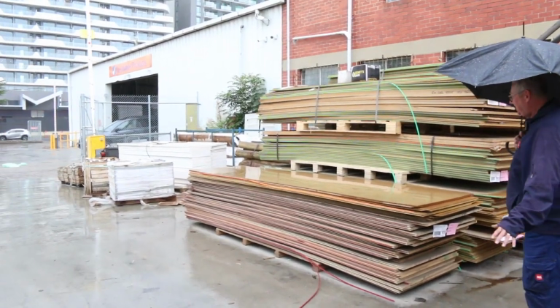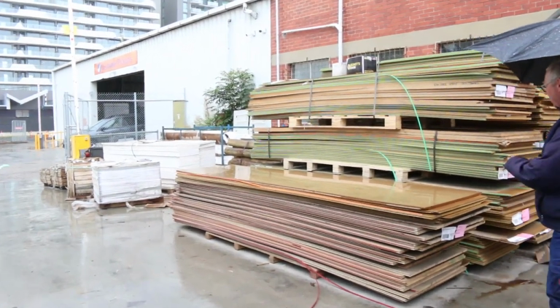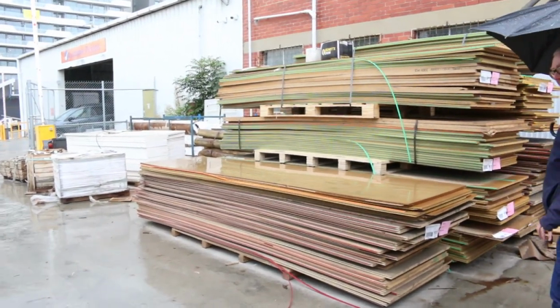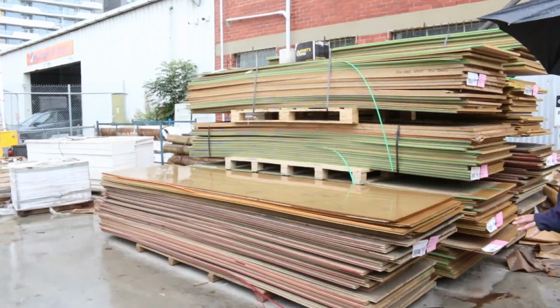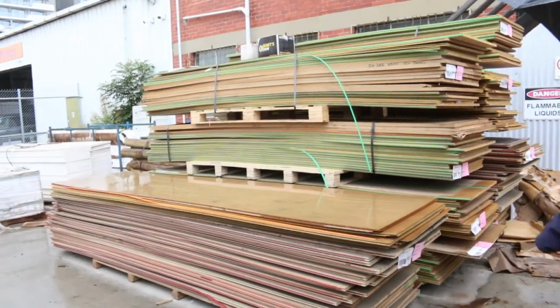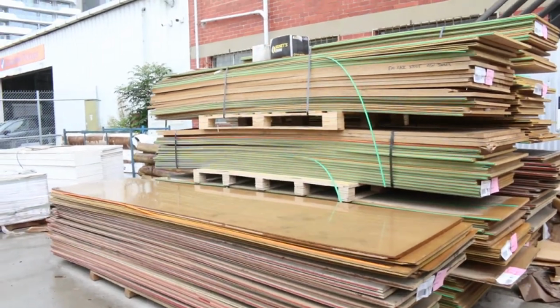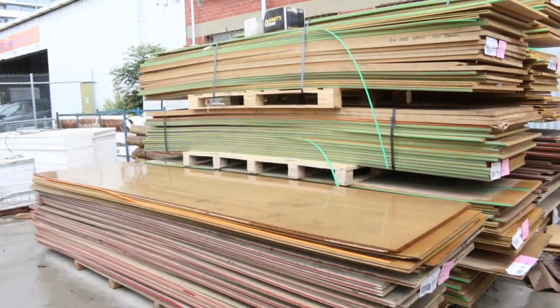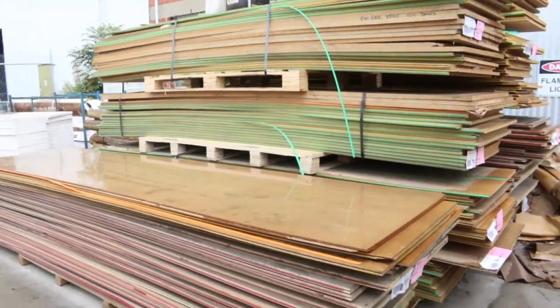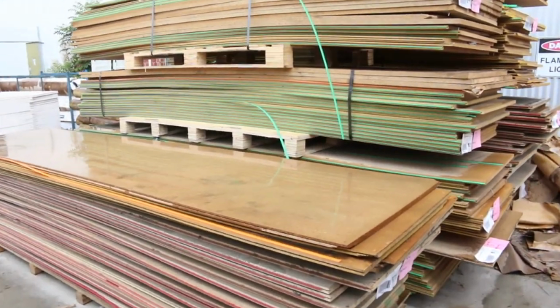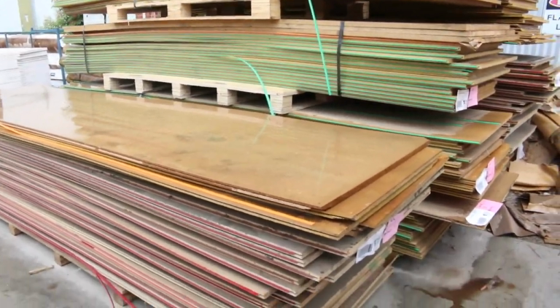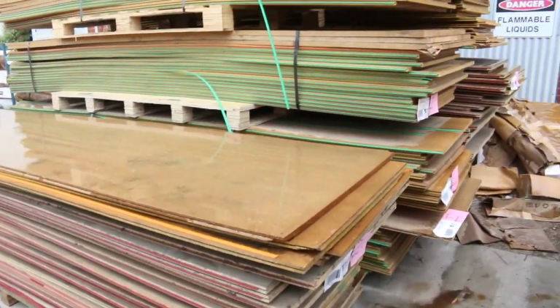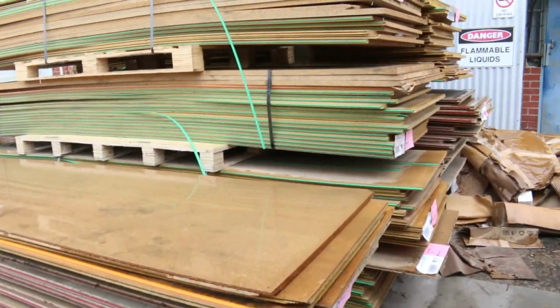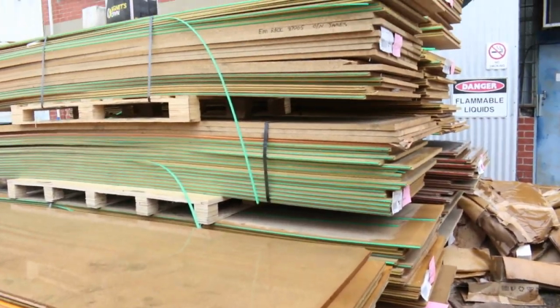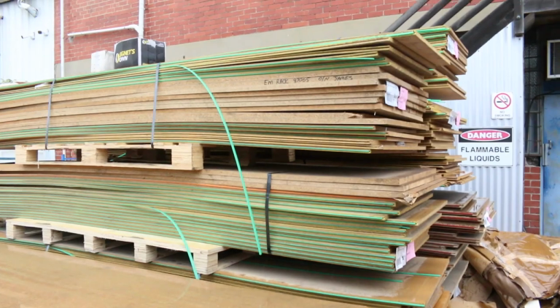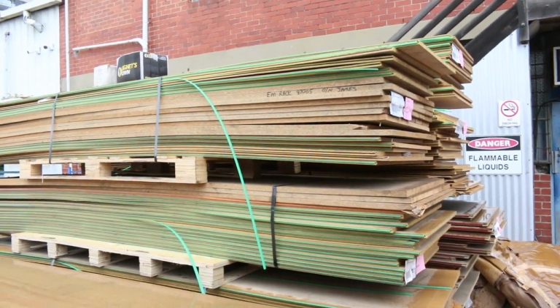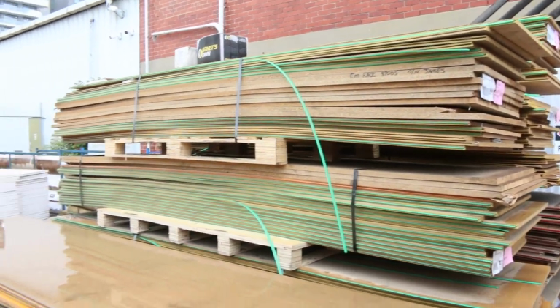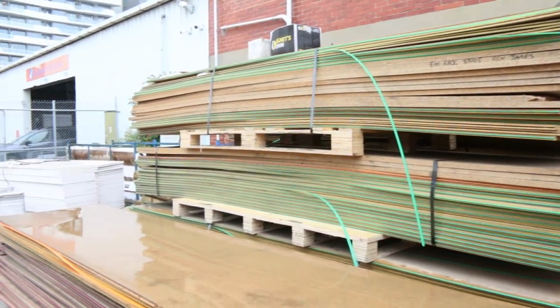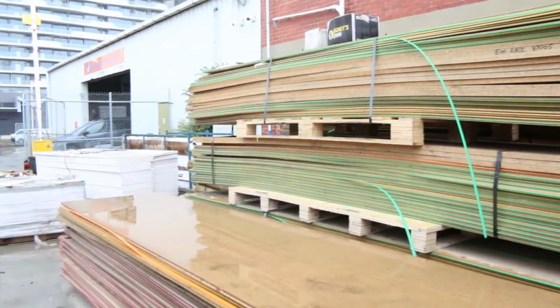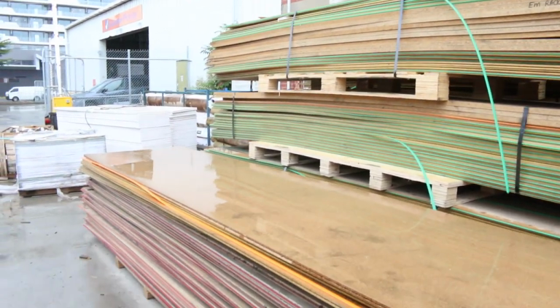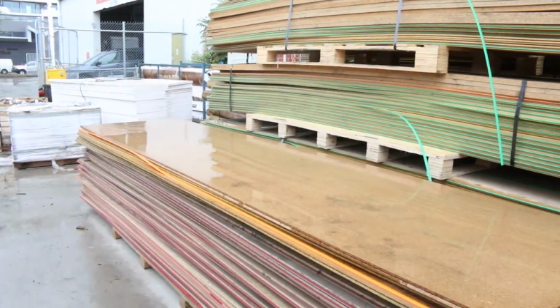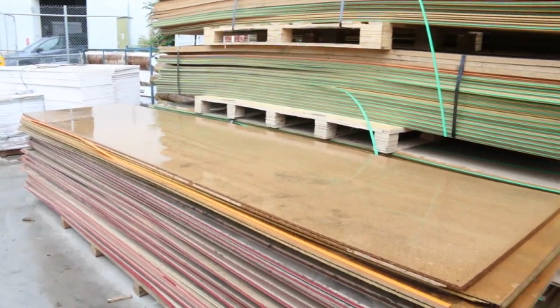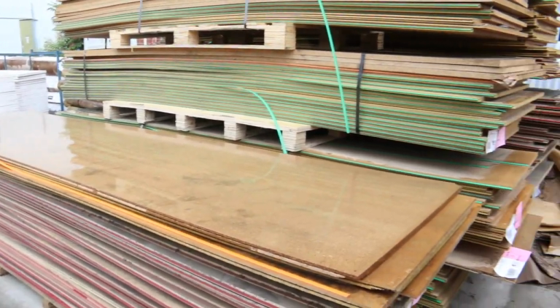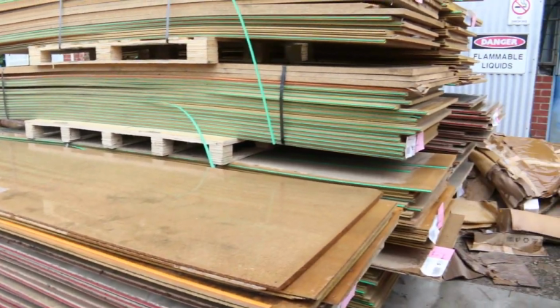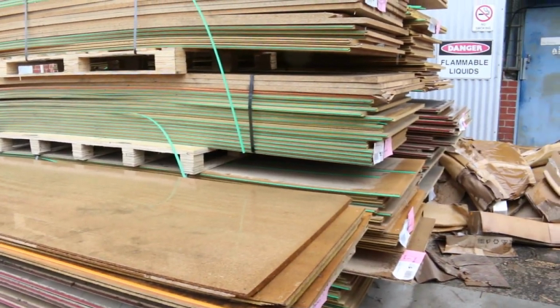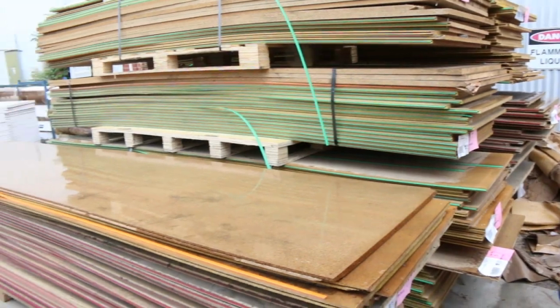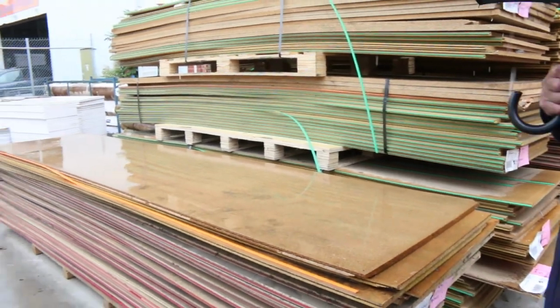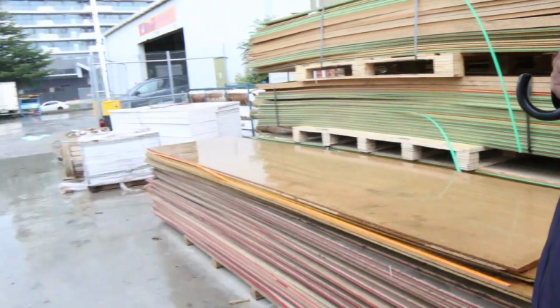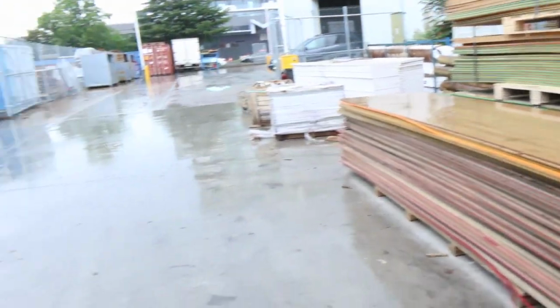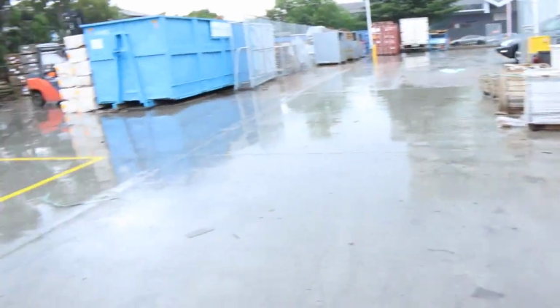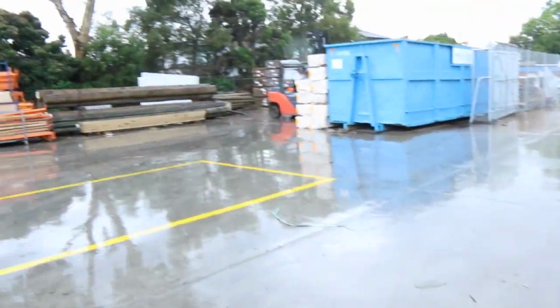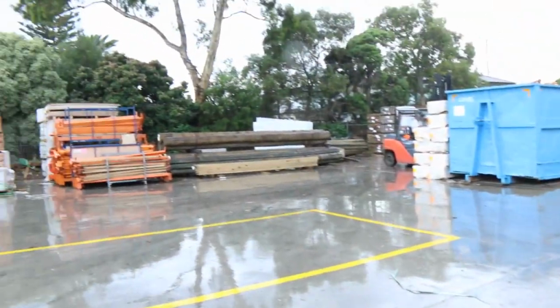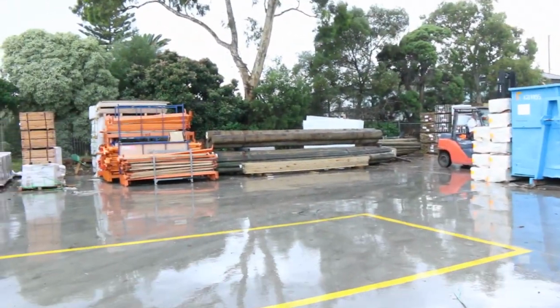Starting right over here is where we start the auction tomorrow. Got a whole heap of second-hand particle board flooring, still in really good condition. That'll be unreserved to keep things underway tomorrow, starting with lot number one. So make sure you're here nice and early and don't miss out on that.